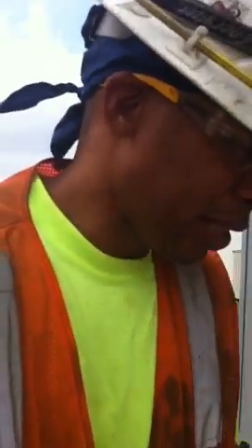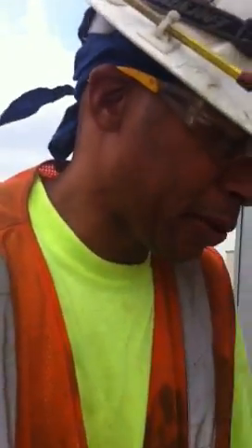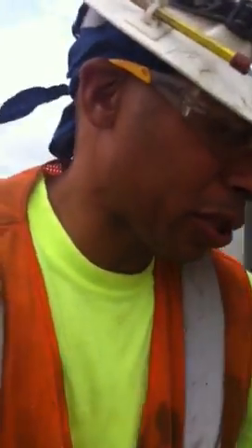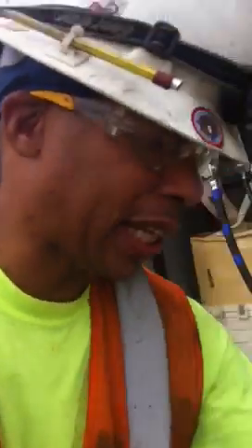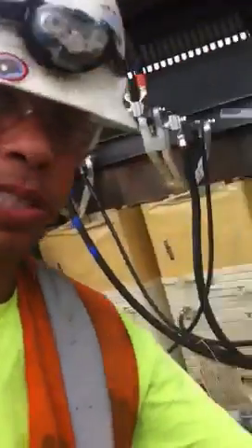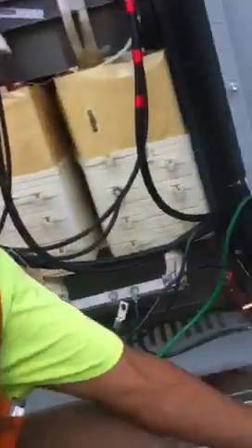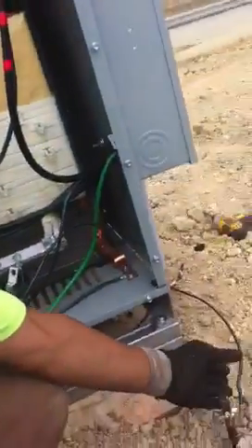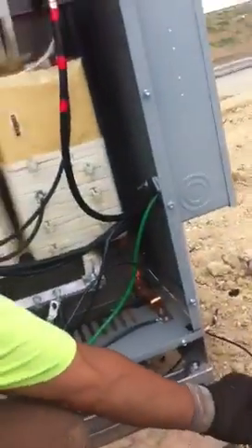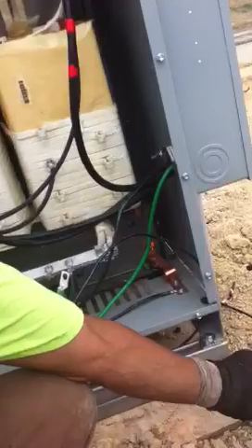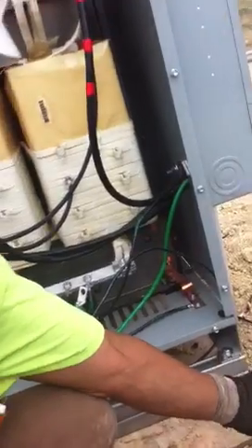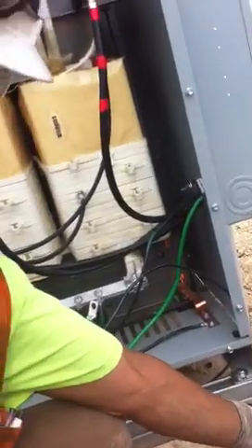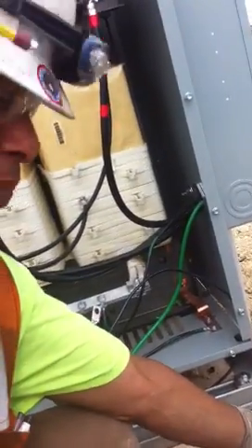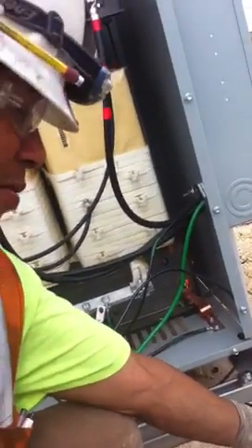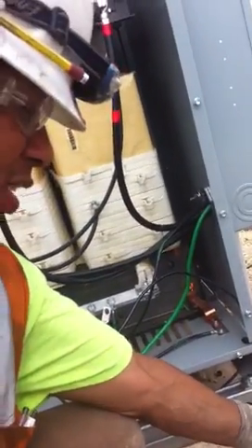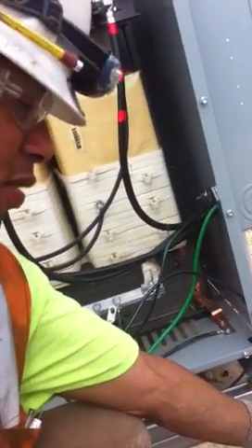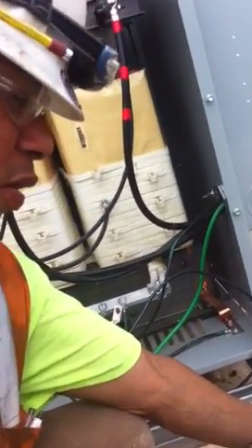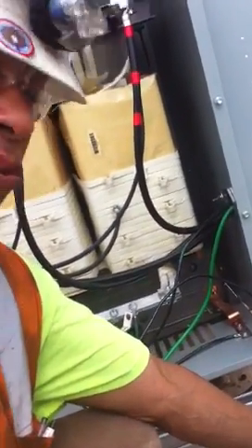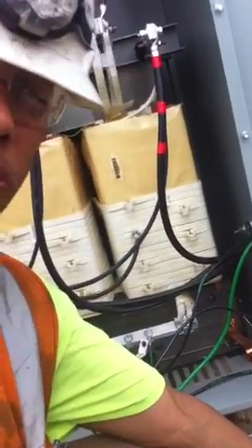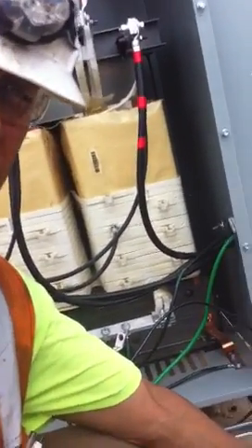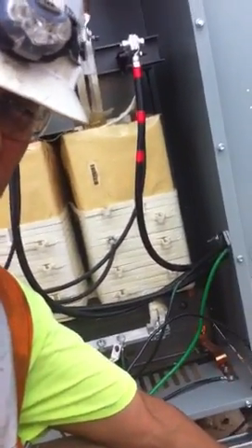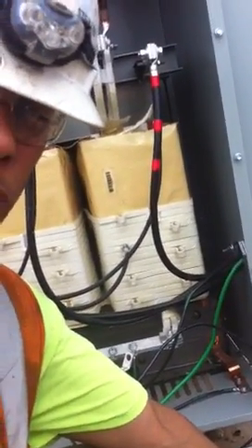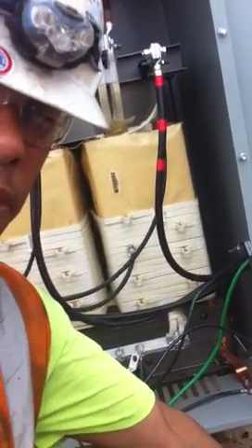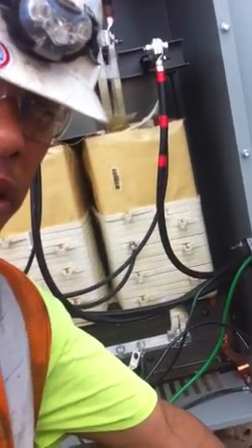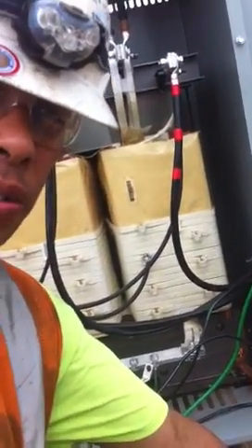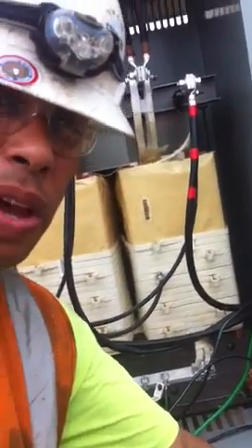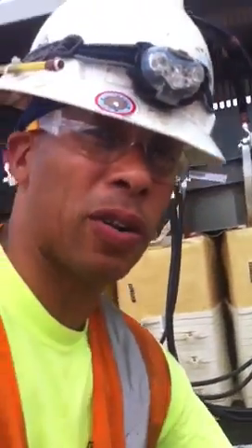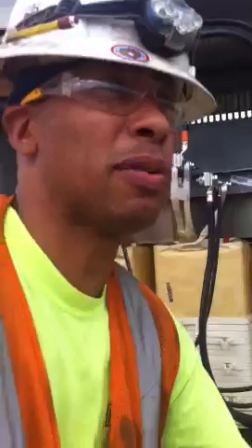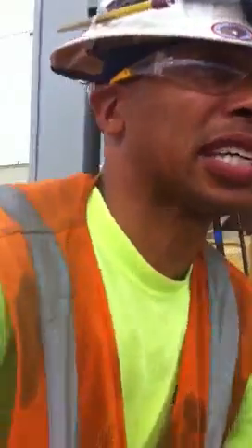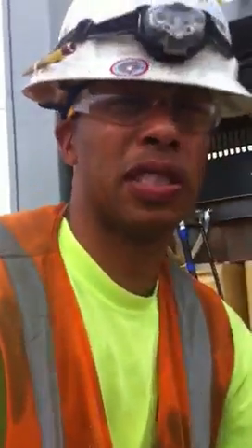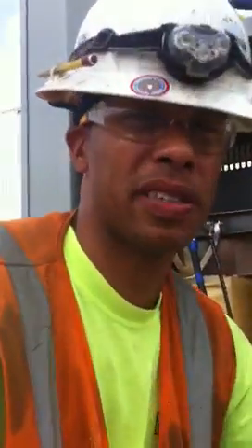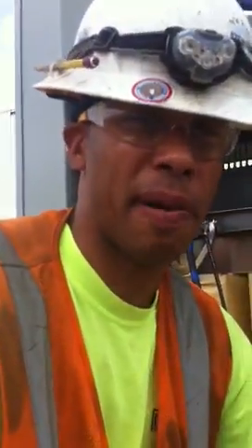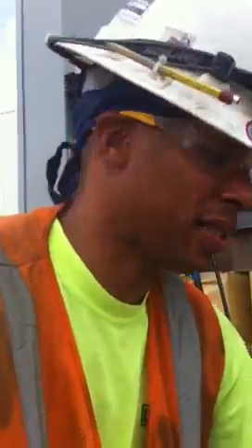The next thing we're going to do is take a number six wire. The code says you can put a number six or a number four stranded — that's the smallest wire you can put on here. Usually everybody goes with a number six, which is the best for ampacity.